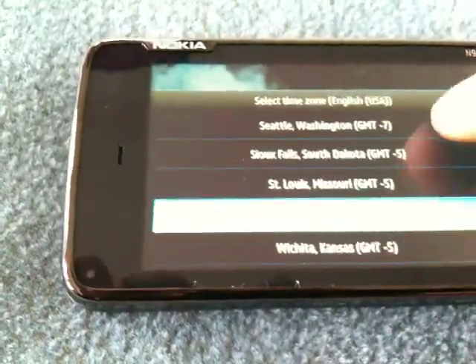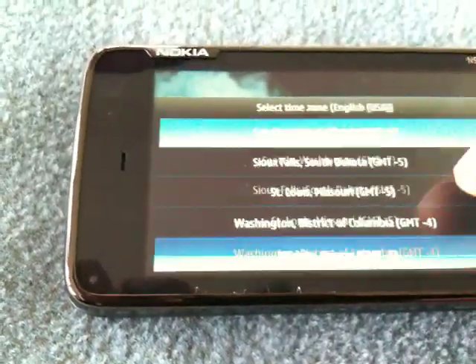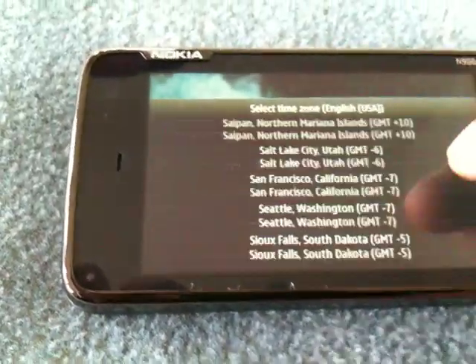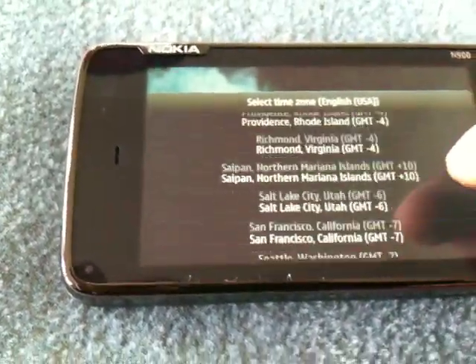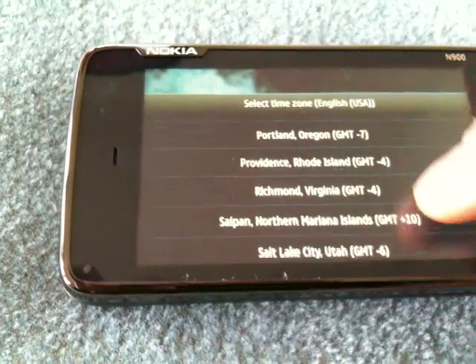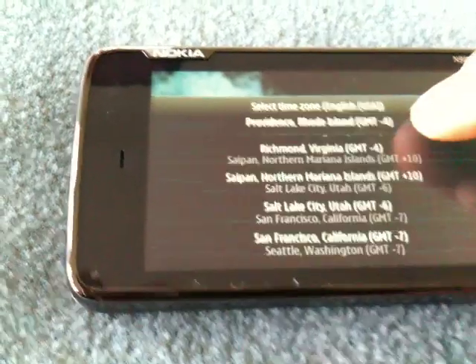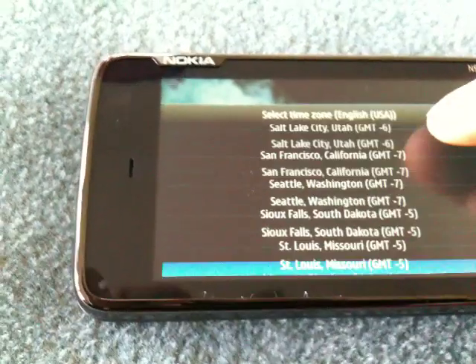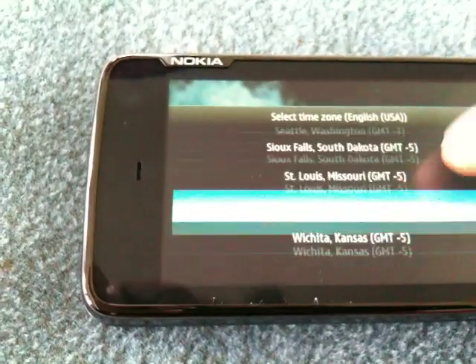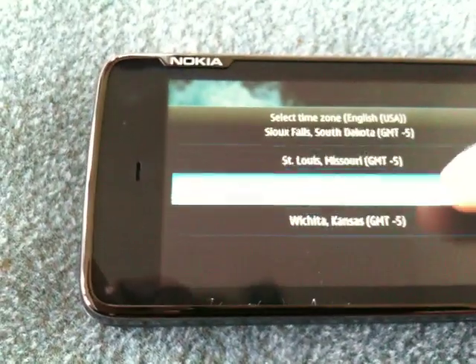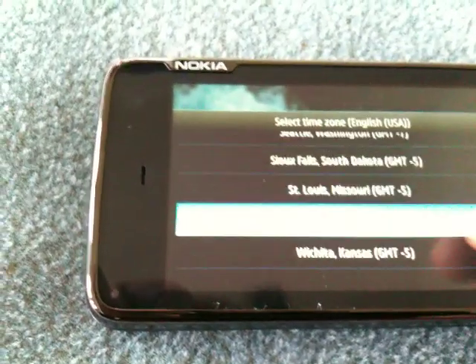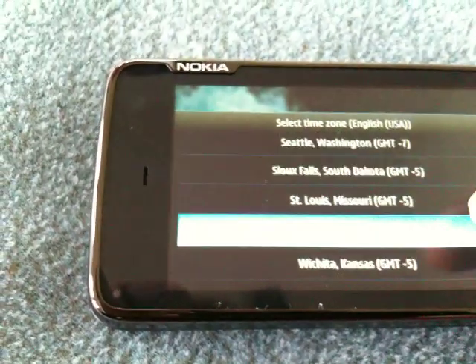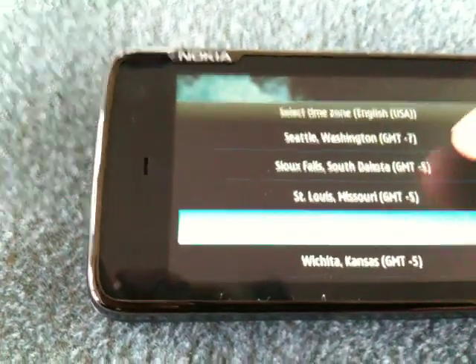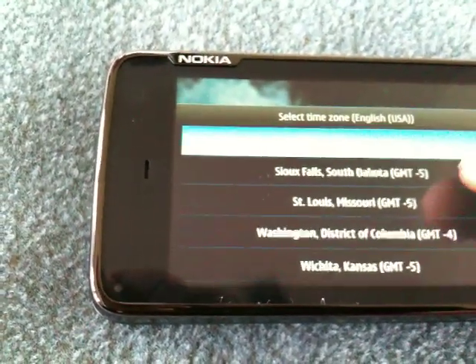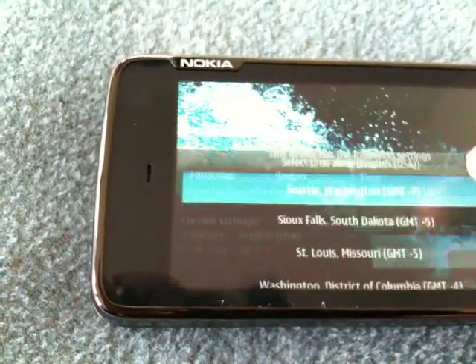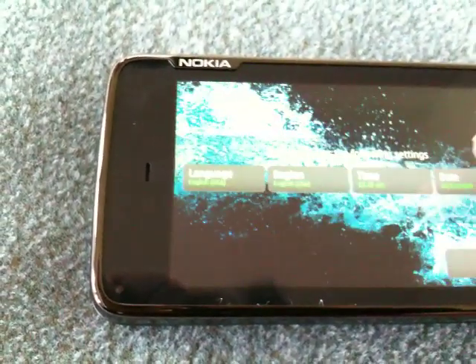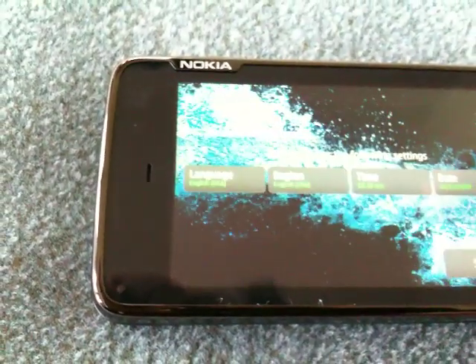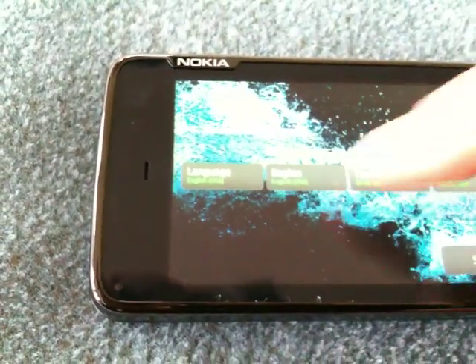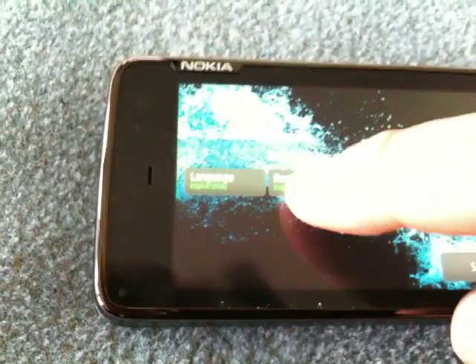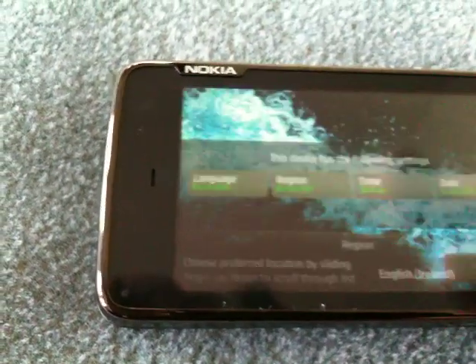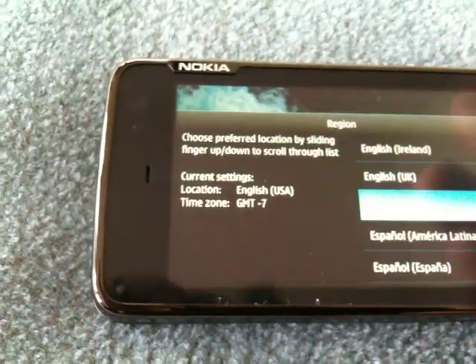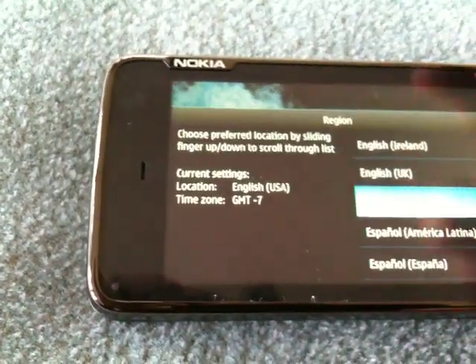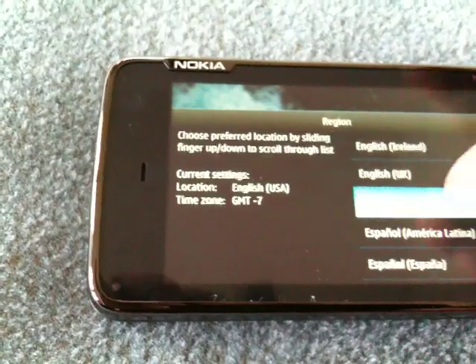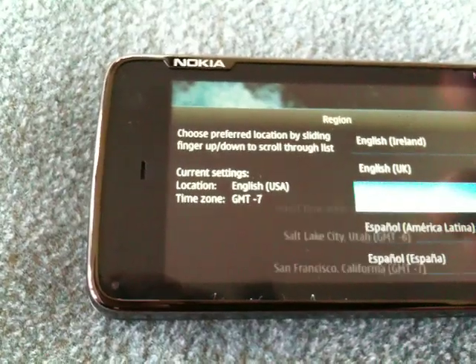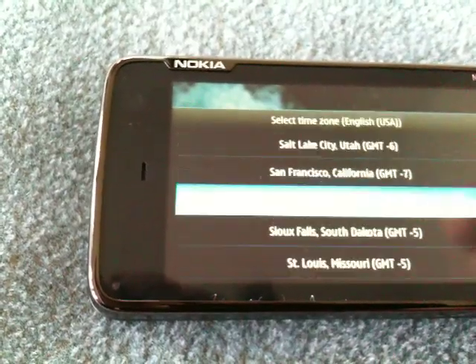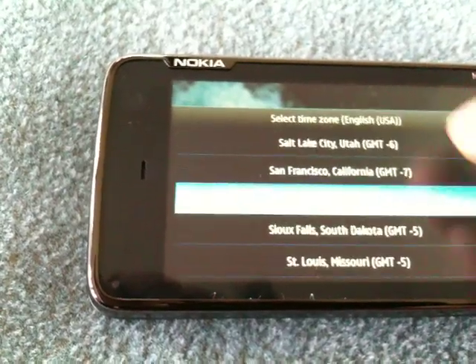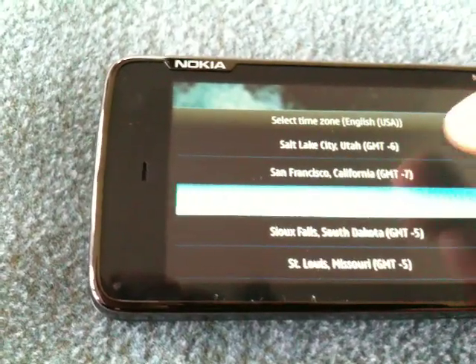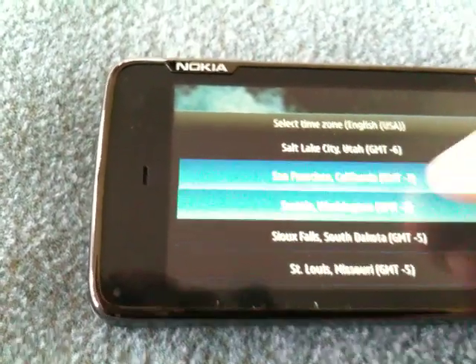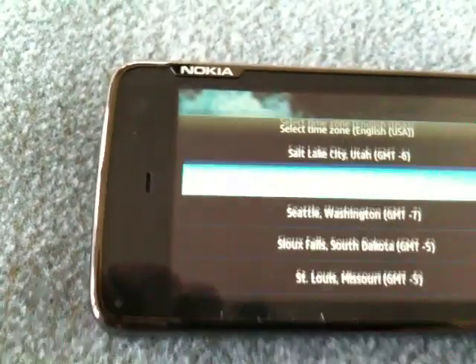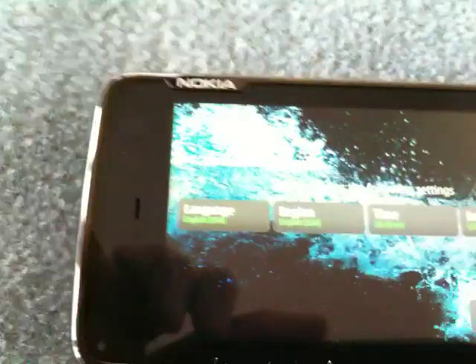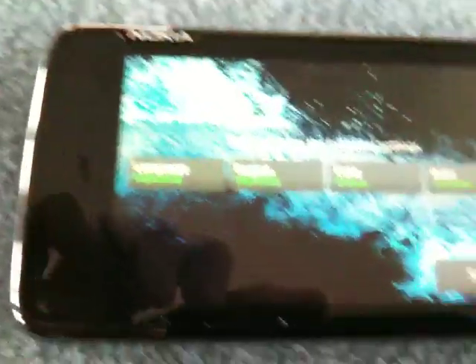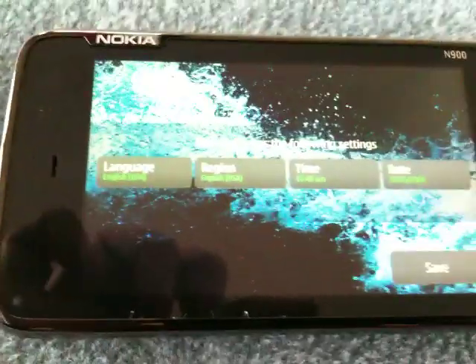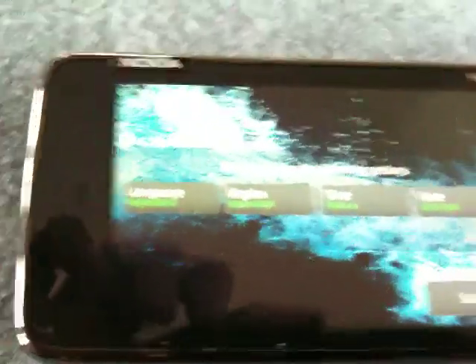But I do need to change the city that I'm in, to San Francisco. This is really responsive. There we go — San Francisco.